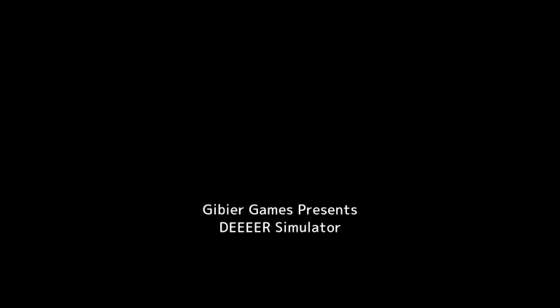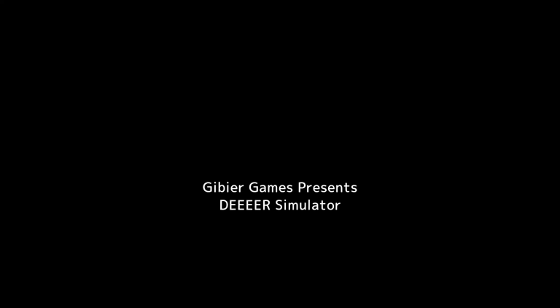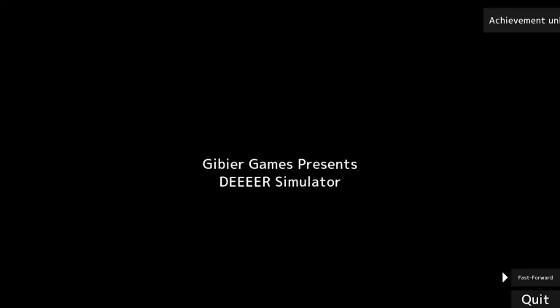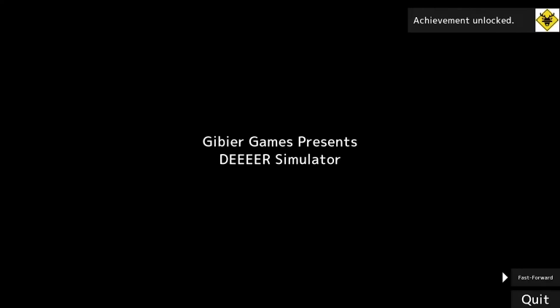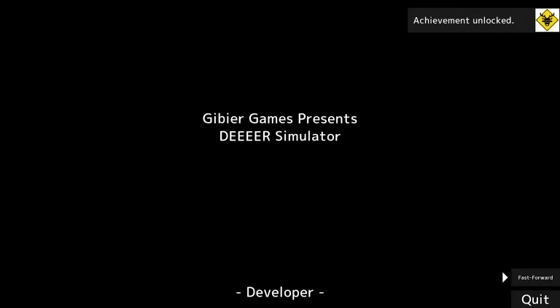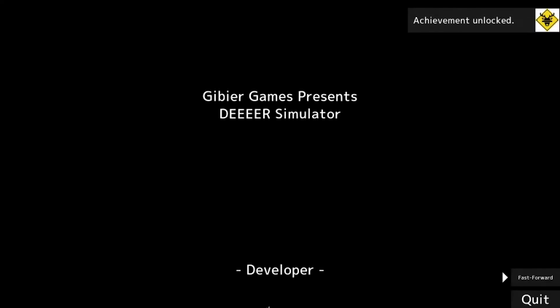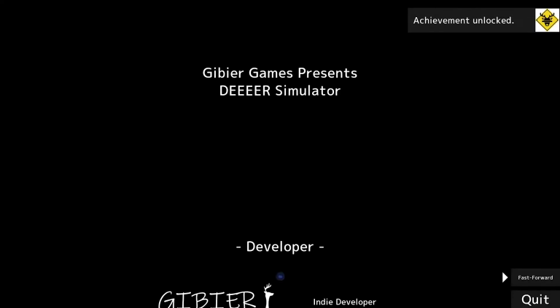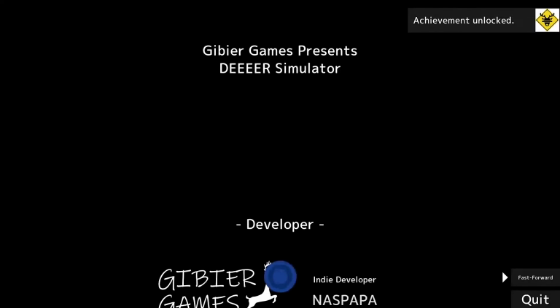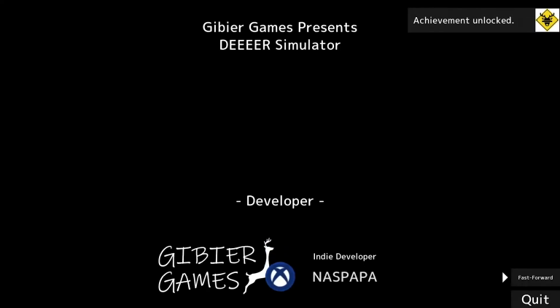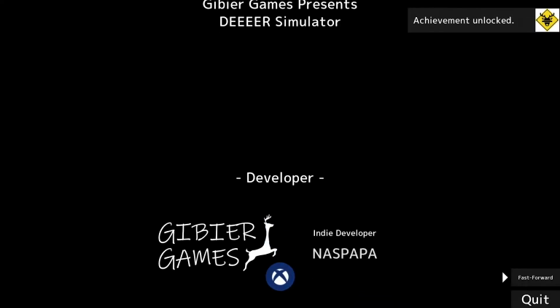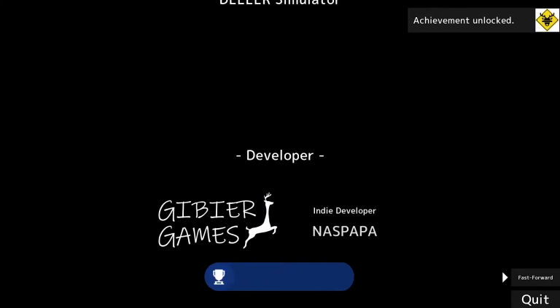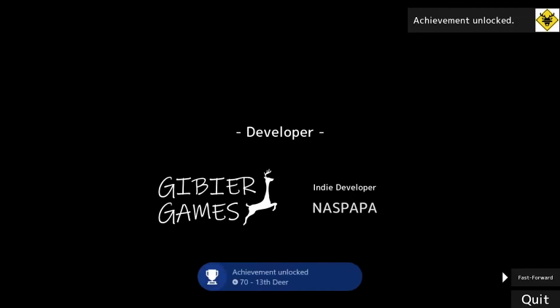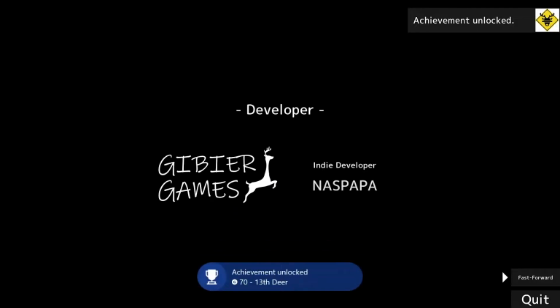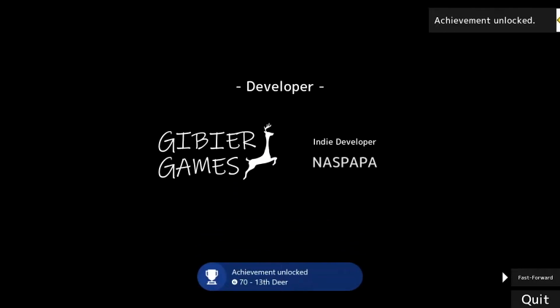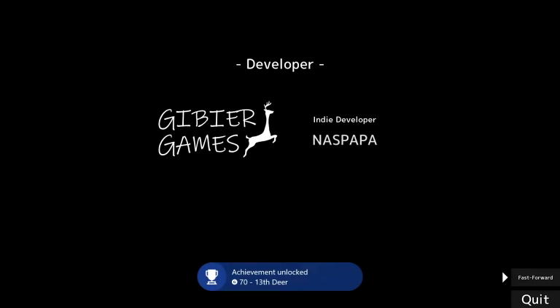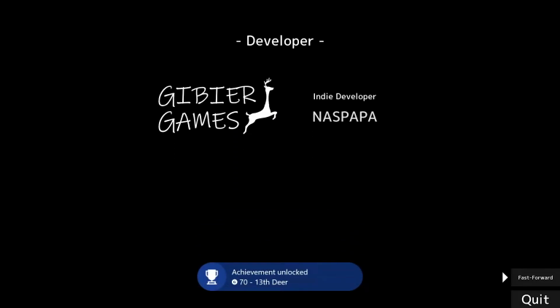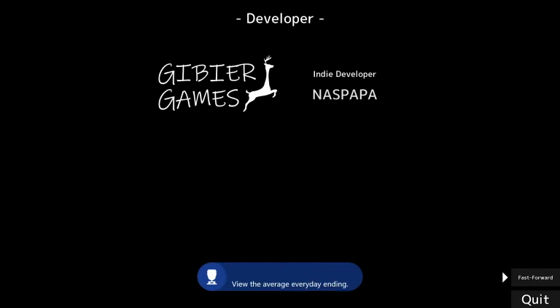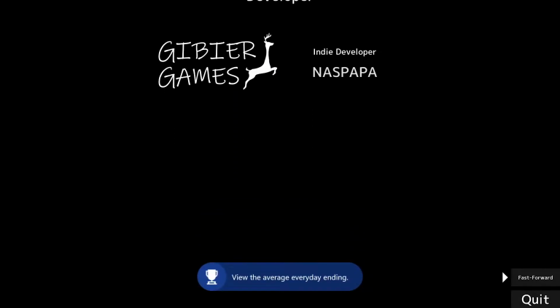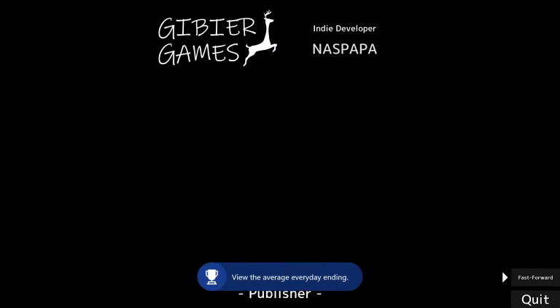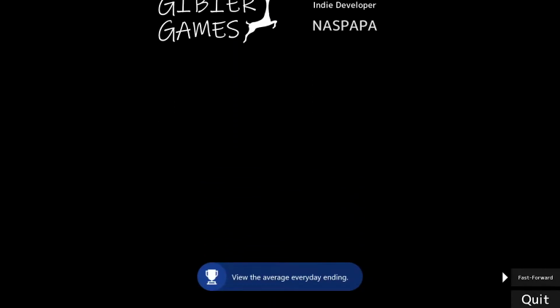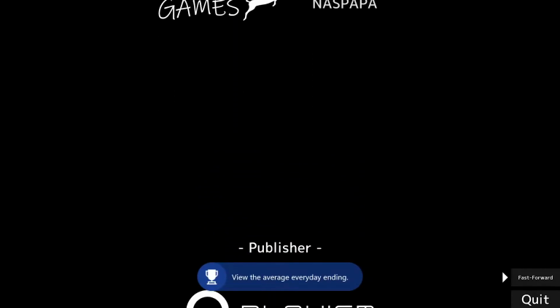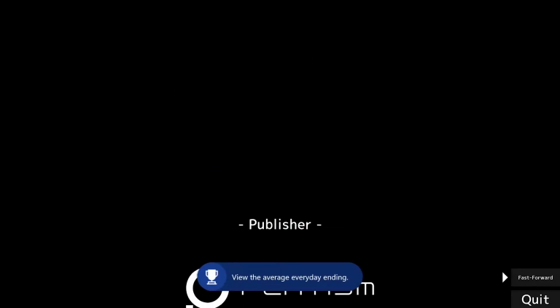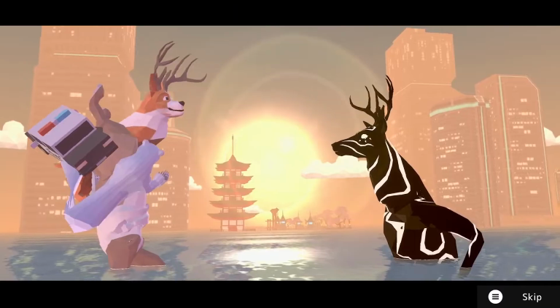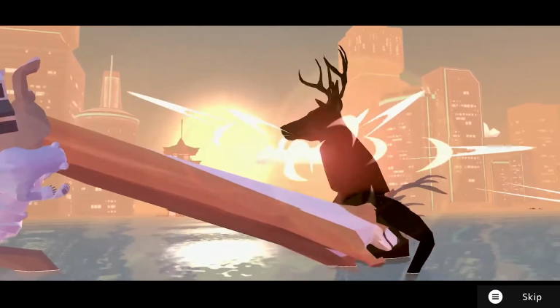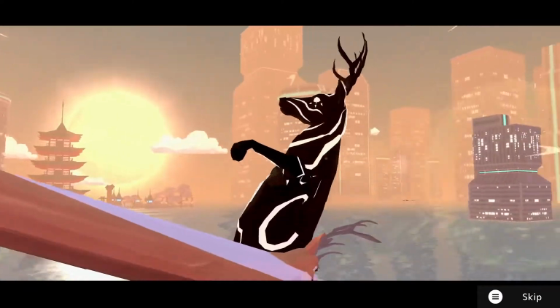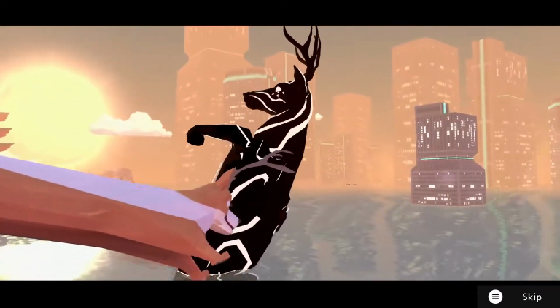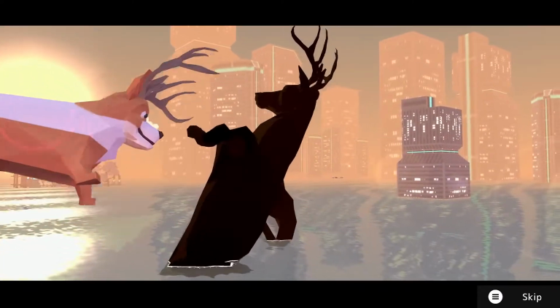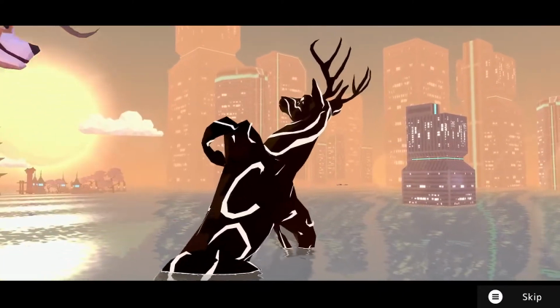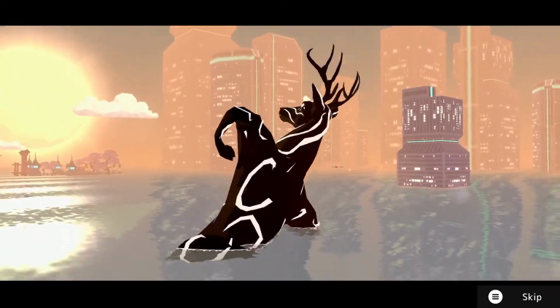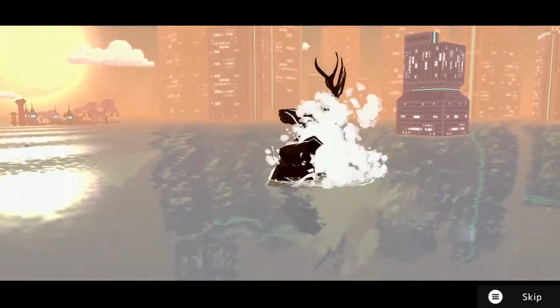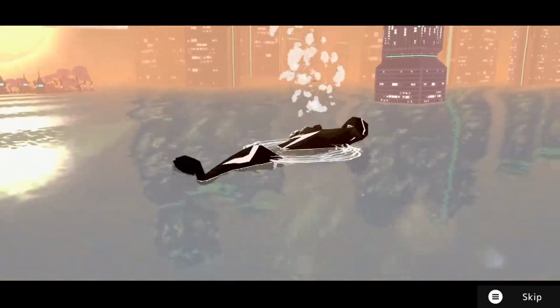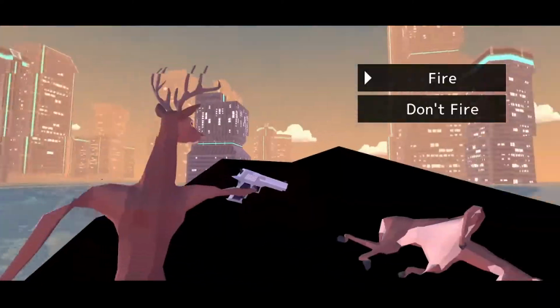It should be there any second — you can see at the top 'achievement unlocked.' There we go, the 13th tier. What we want to do again is get the final story-related achievement by doing exactly the same thing again.